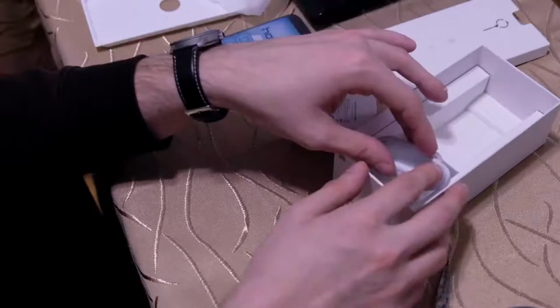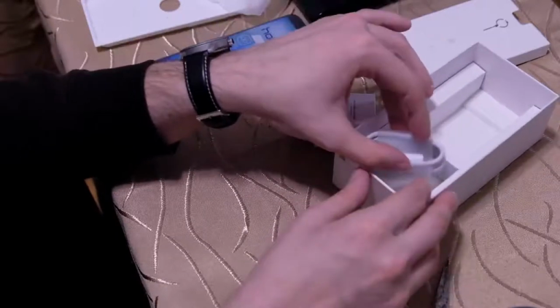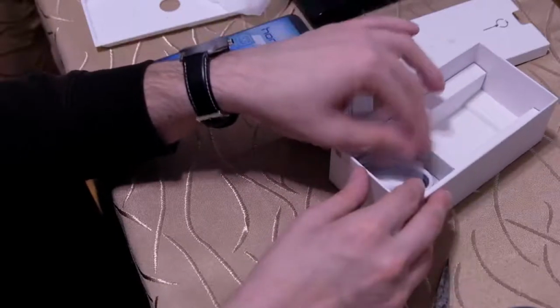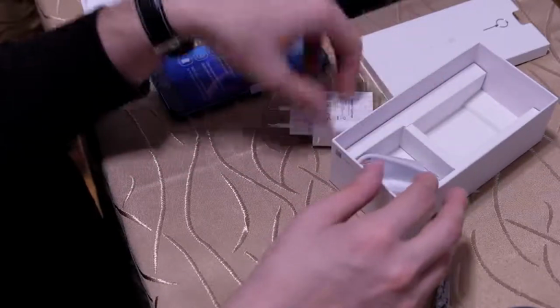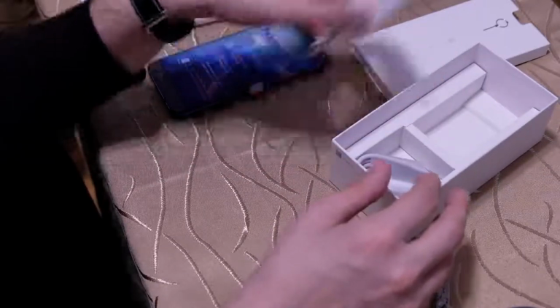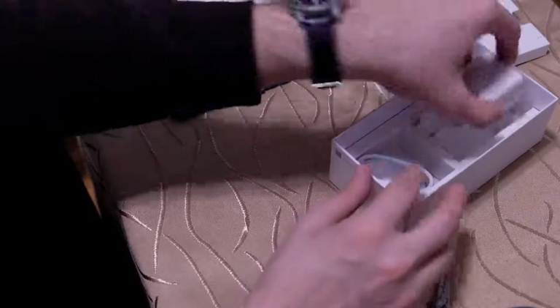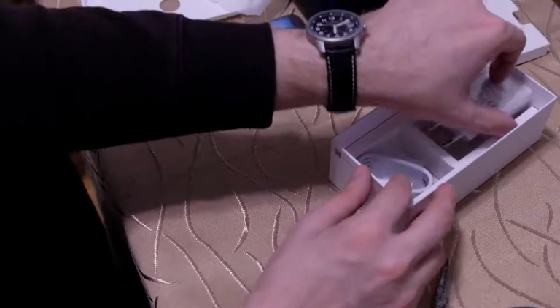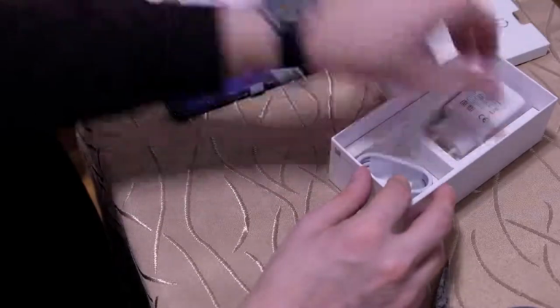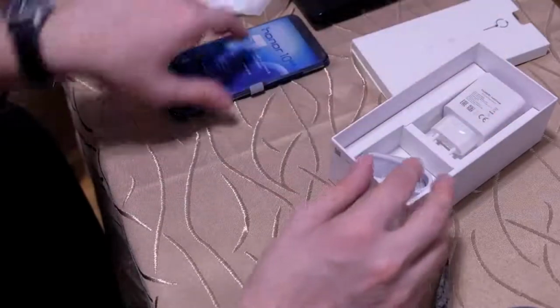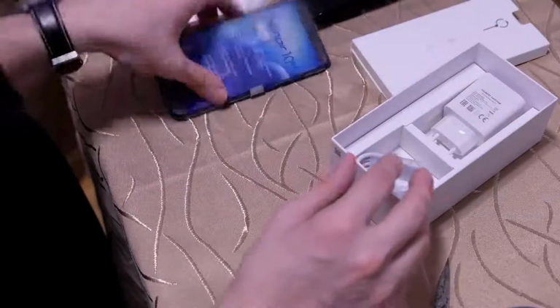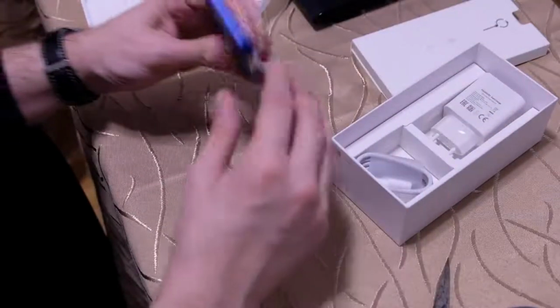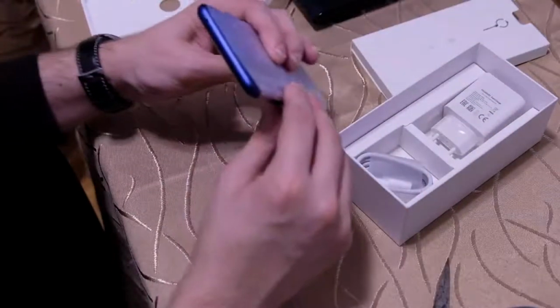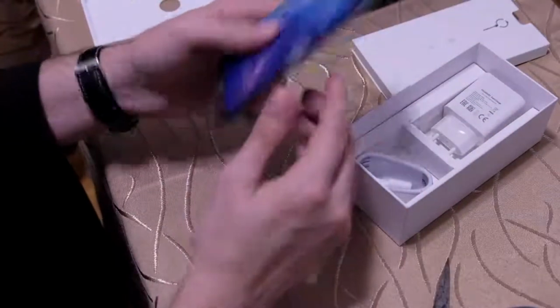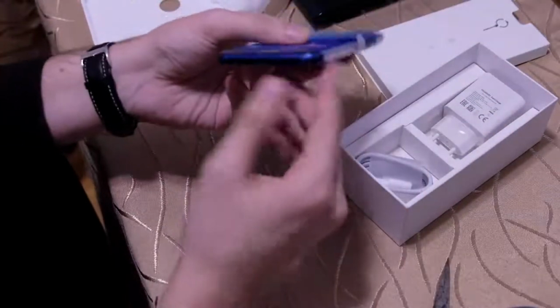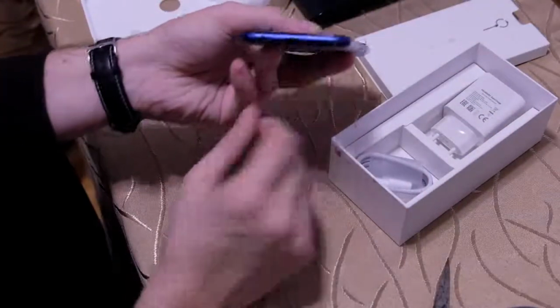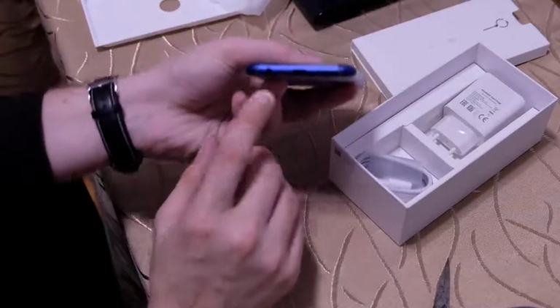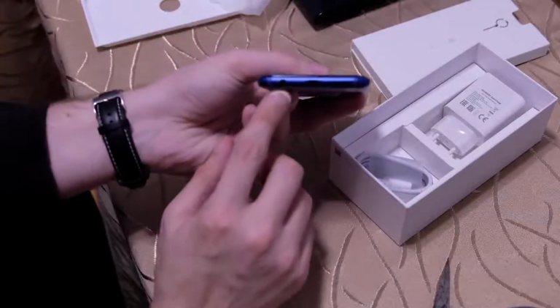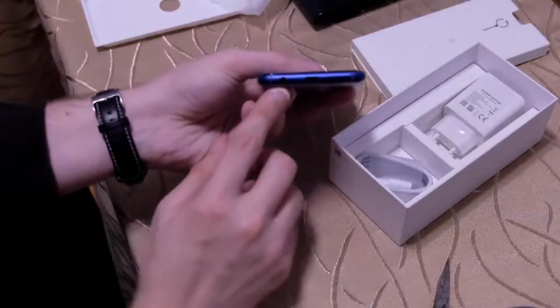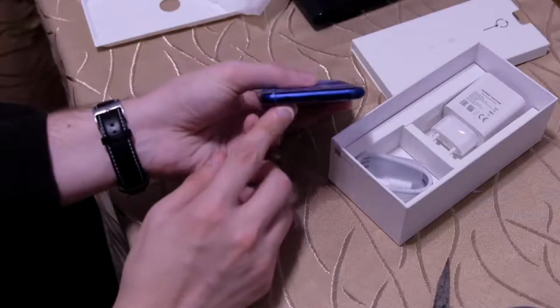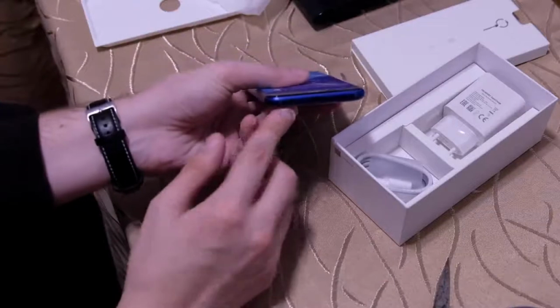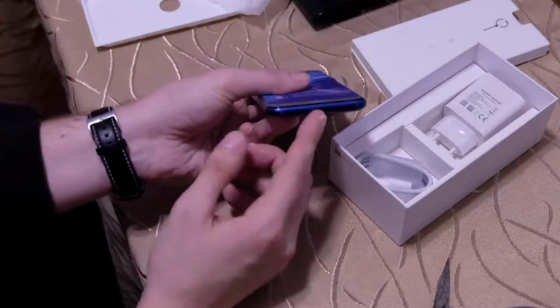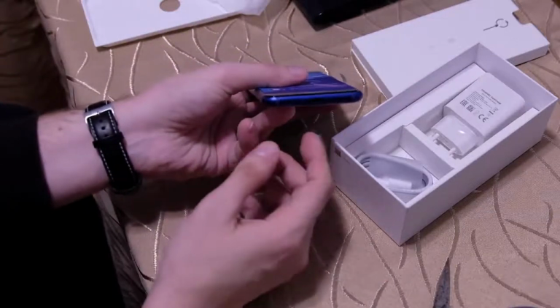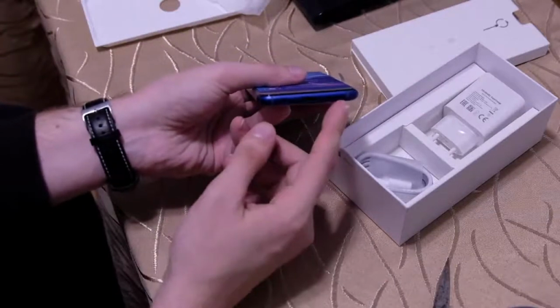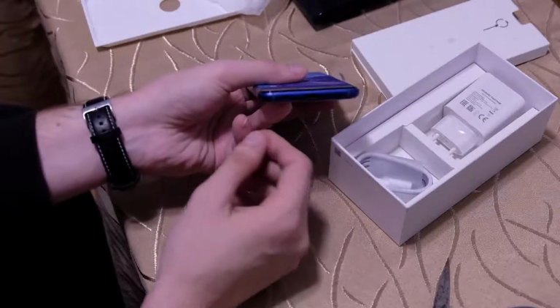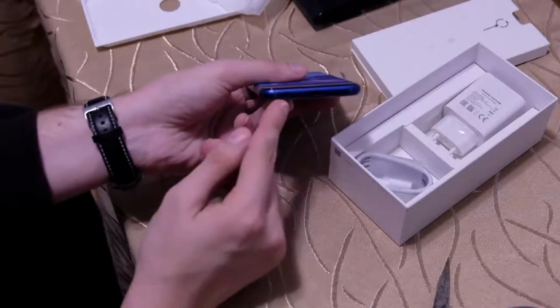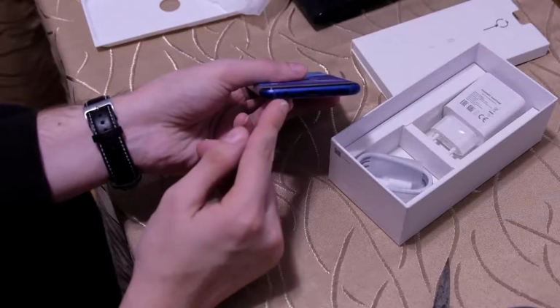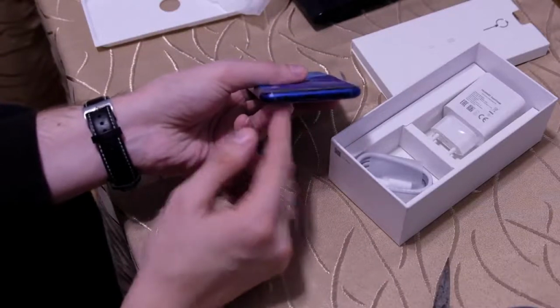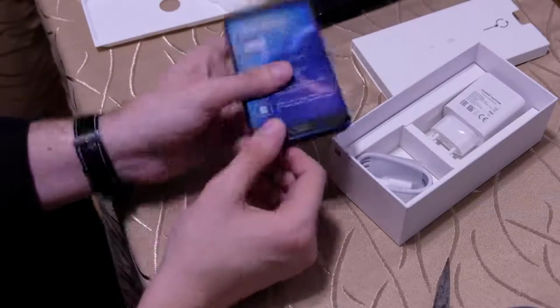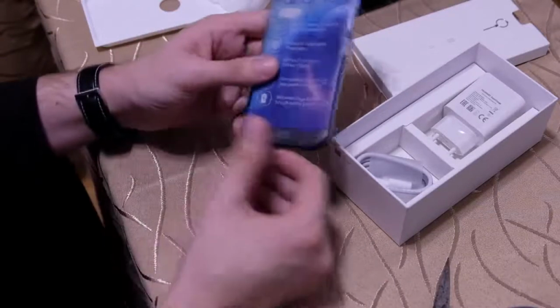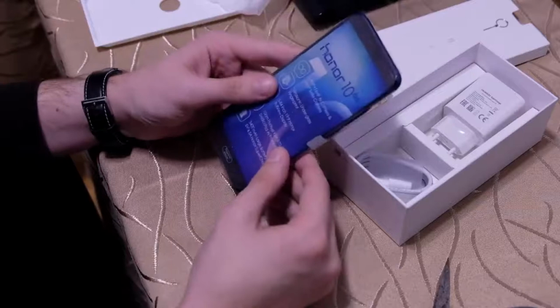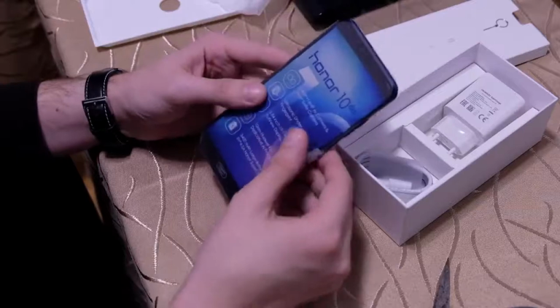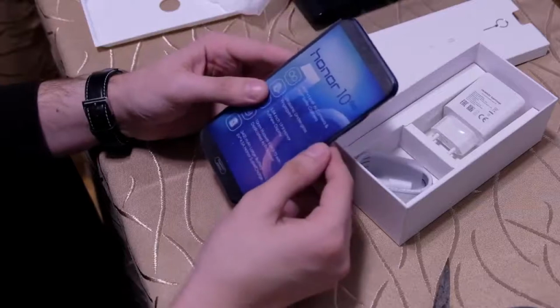What is missing is headphones, although the device also has a headphone jack. Let me show you the bottom side — there we see the USB Type-C port and also a headphone output for headsets.